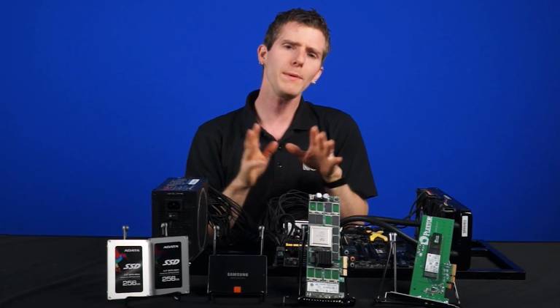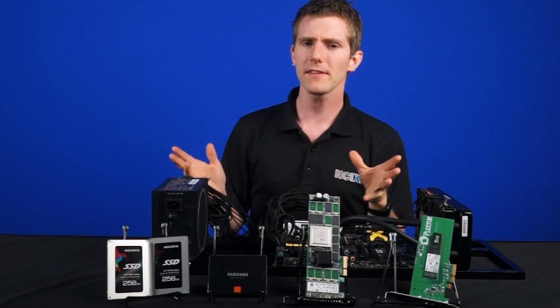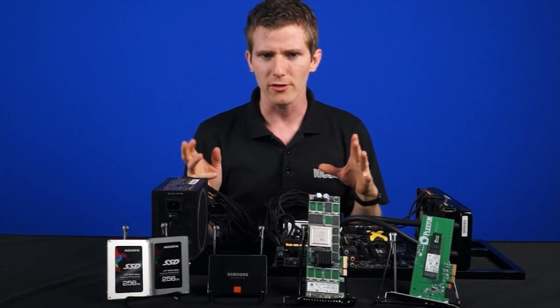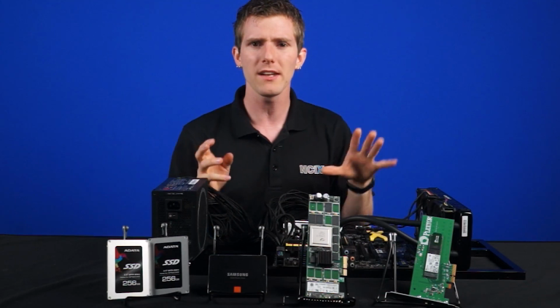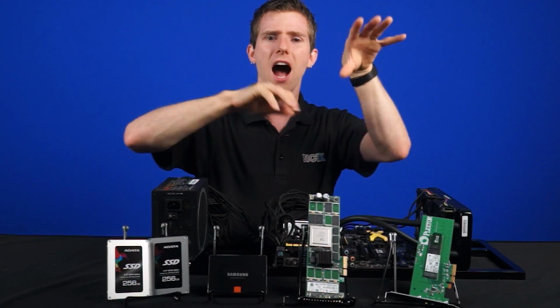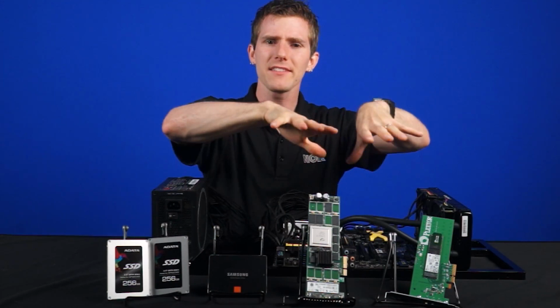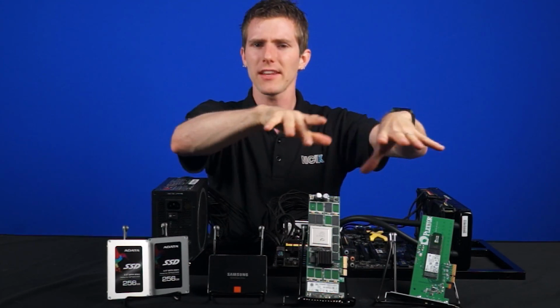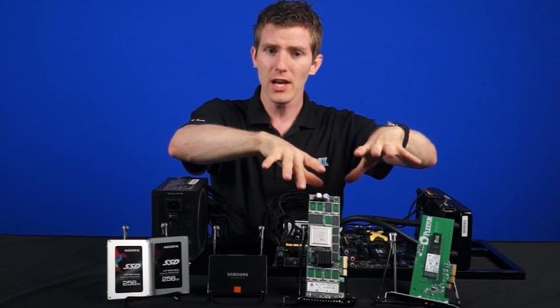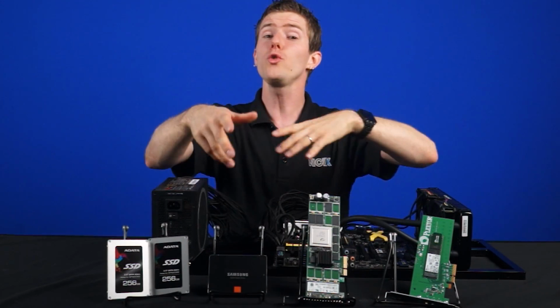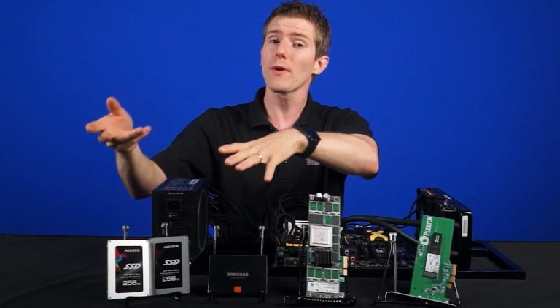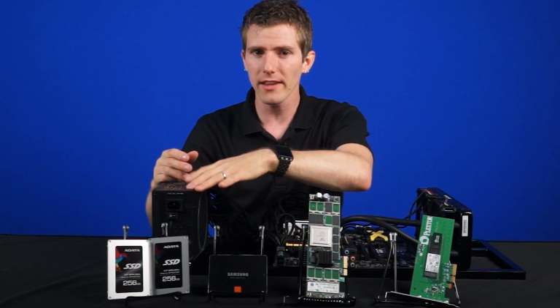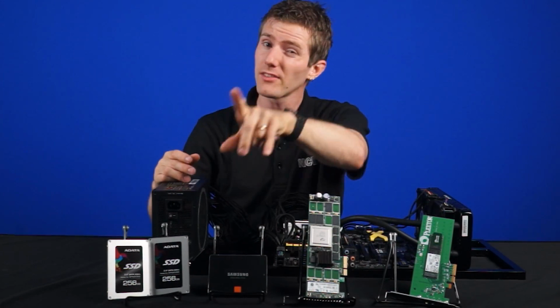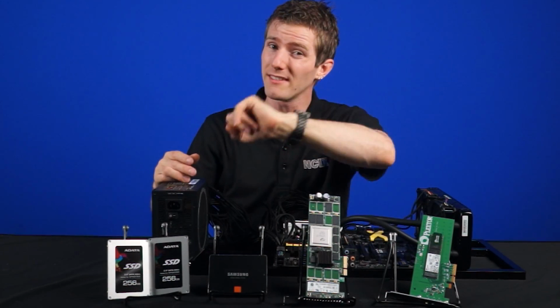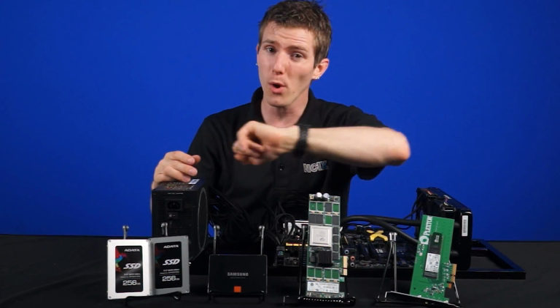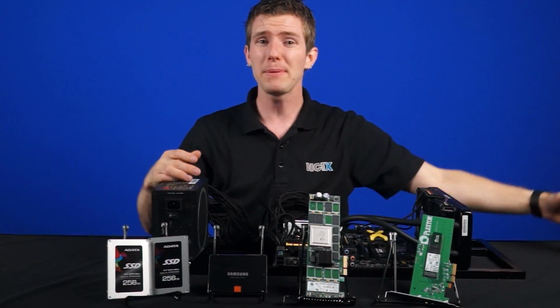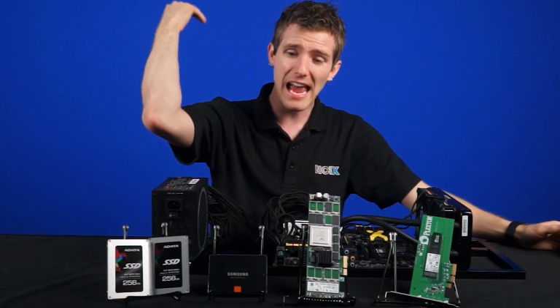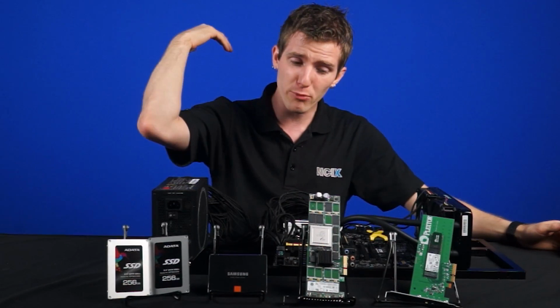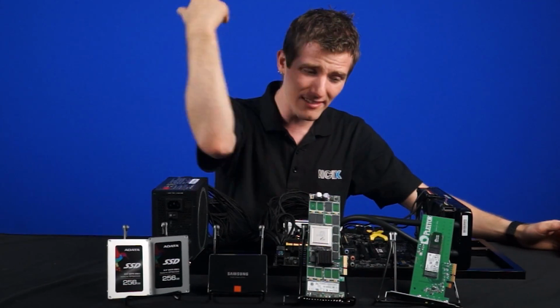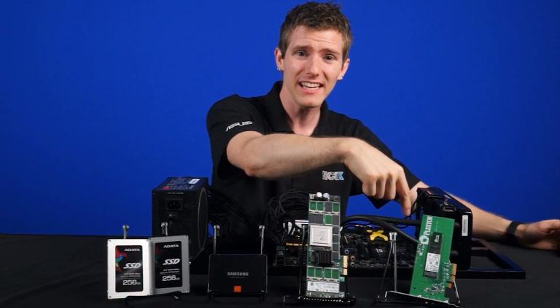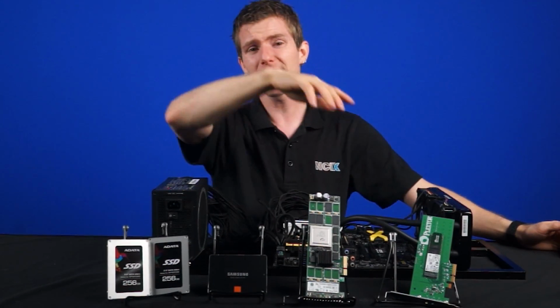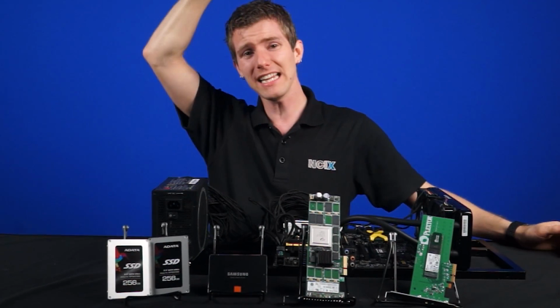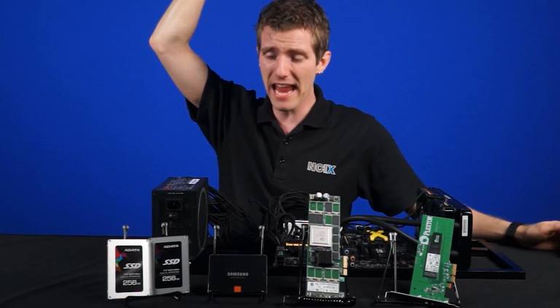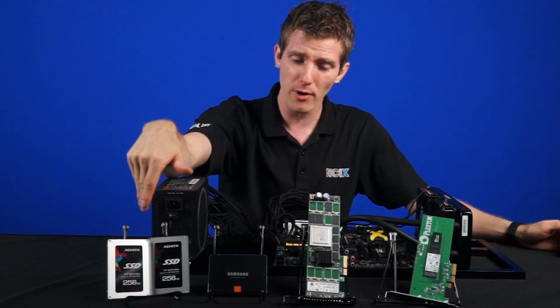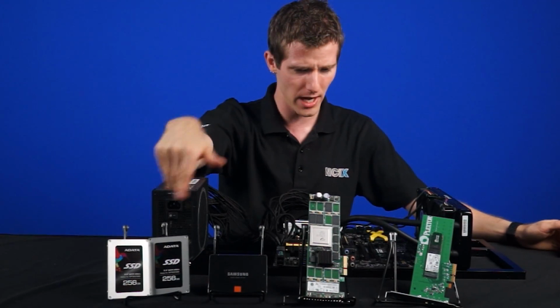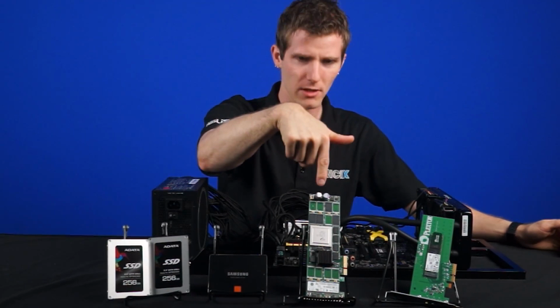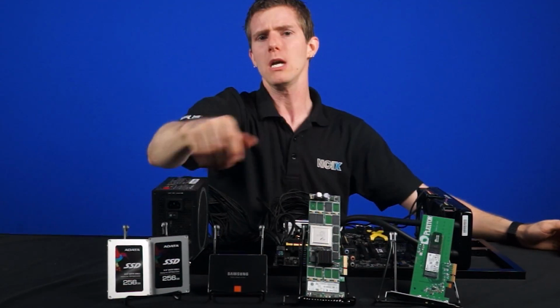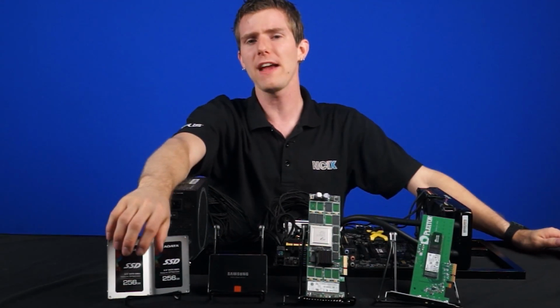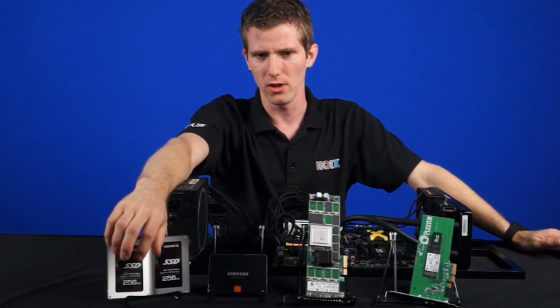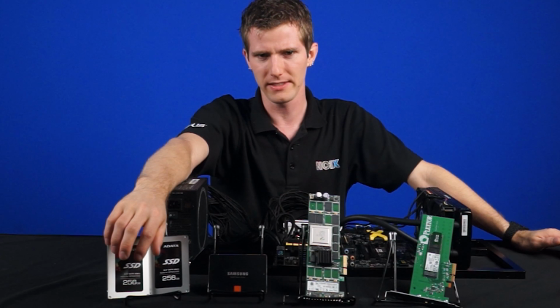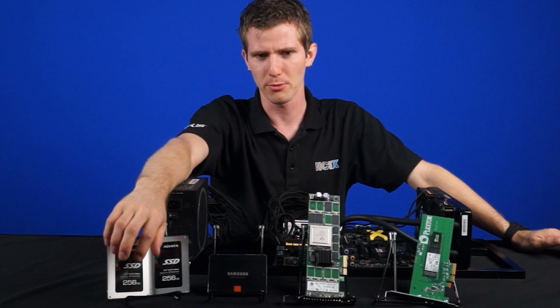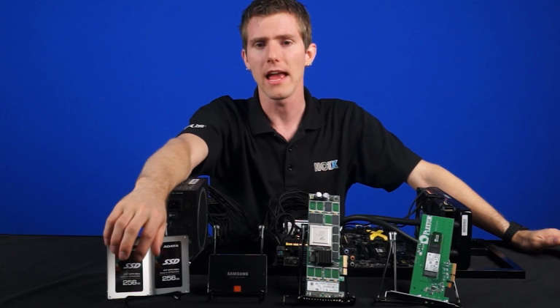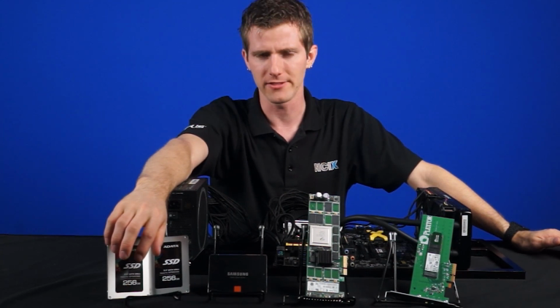So today we'll be looking at the differences between a high-end SSD, two mid-range SSDs in RAID 0, a PCI Express SSD, and finally an enterprise-grade professional PCI Express SSD.